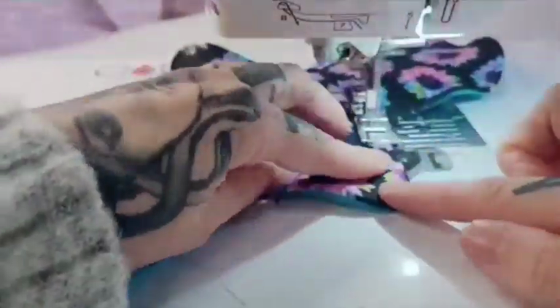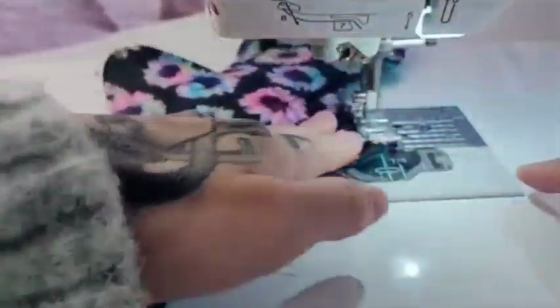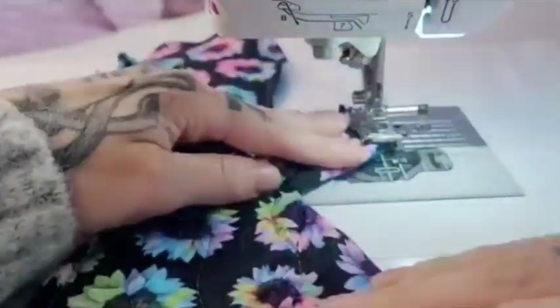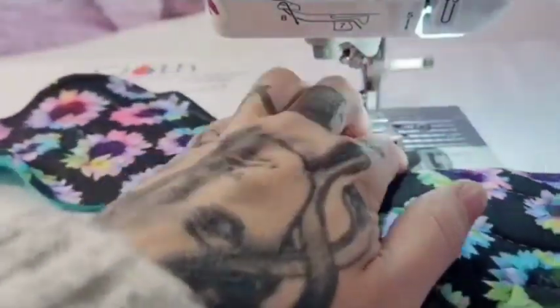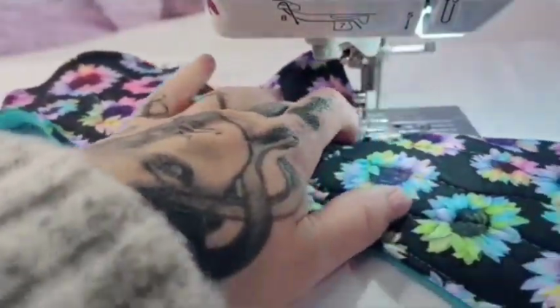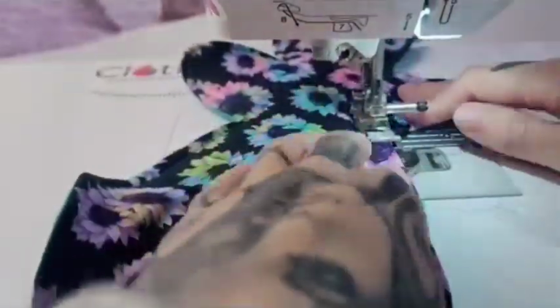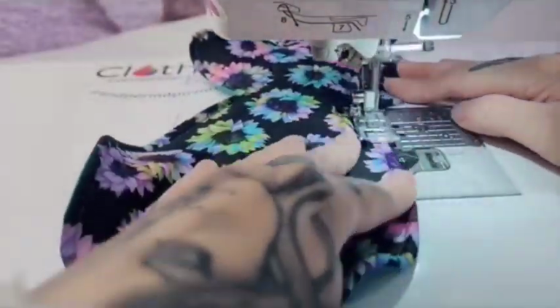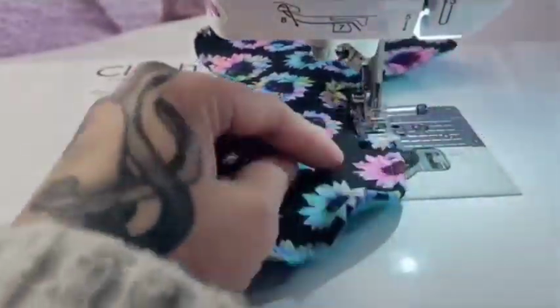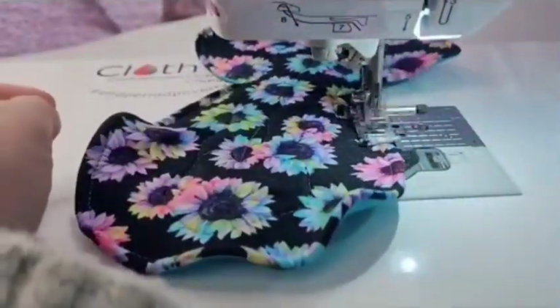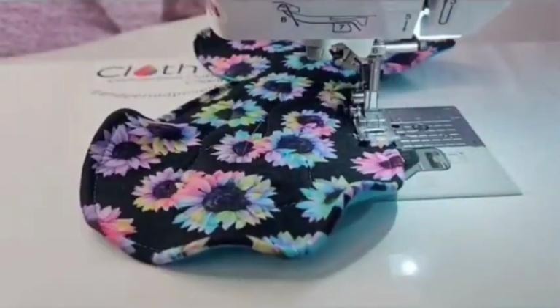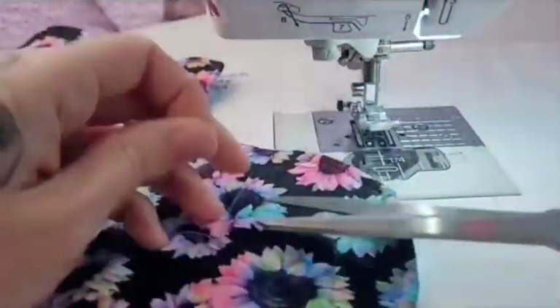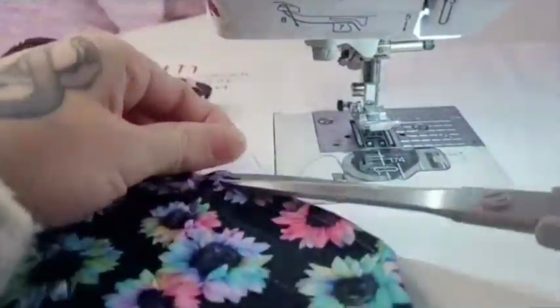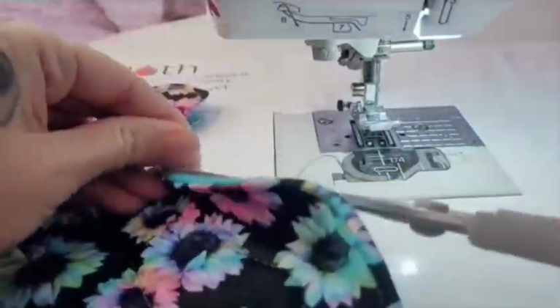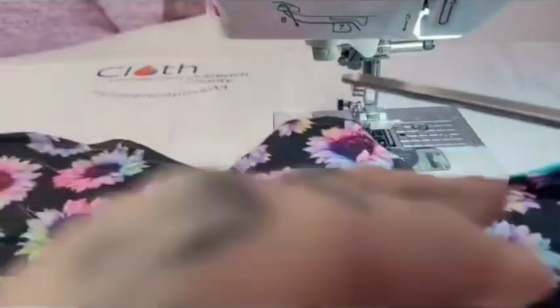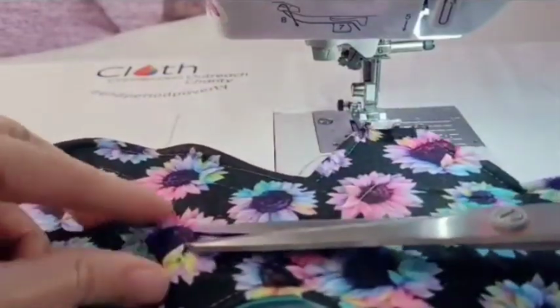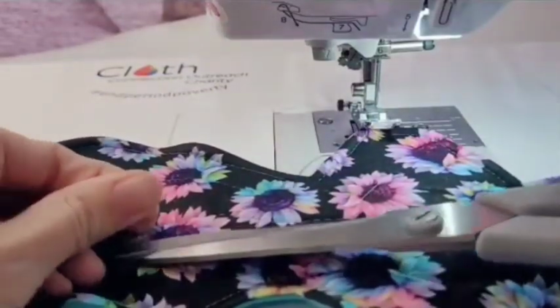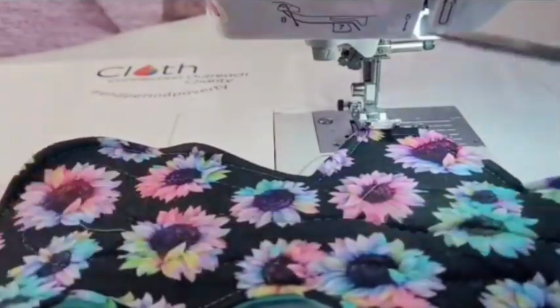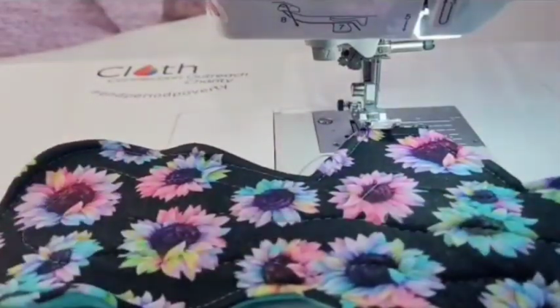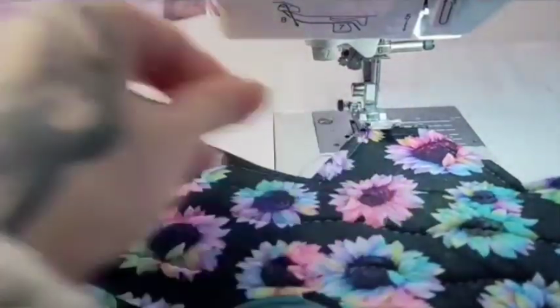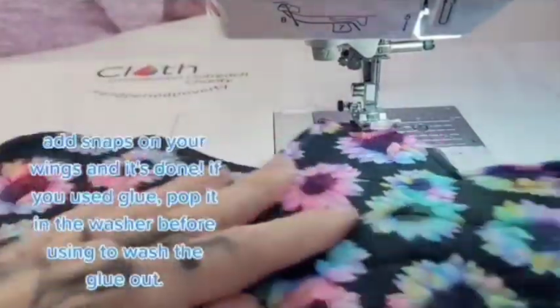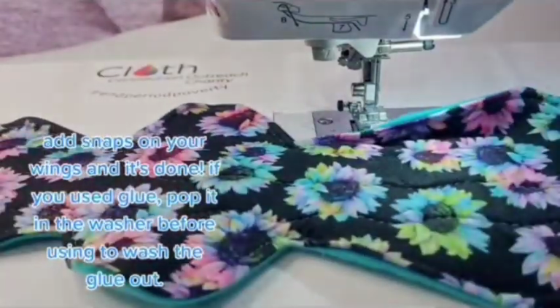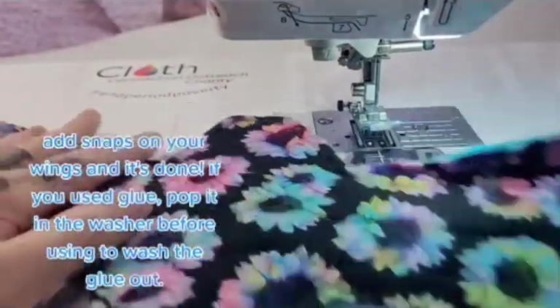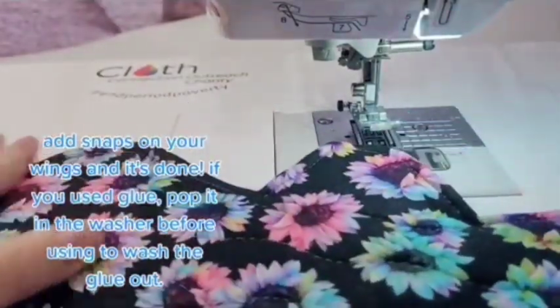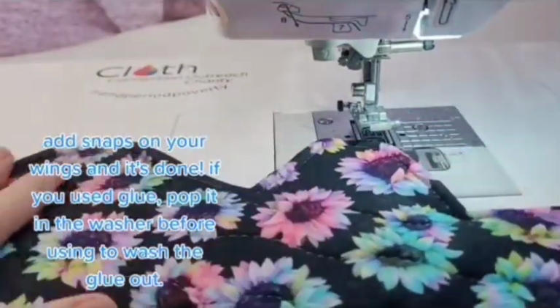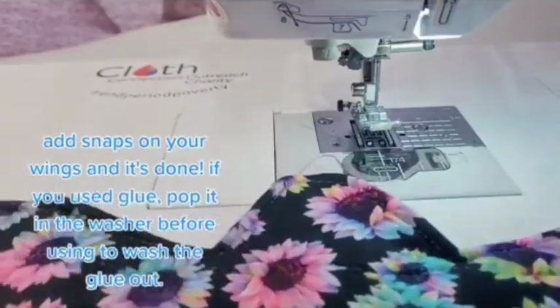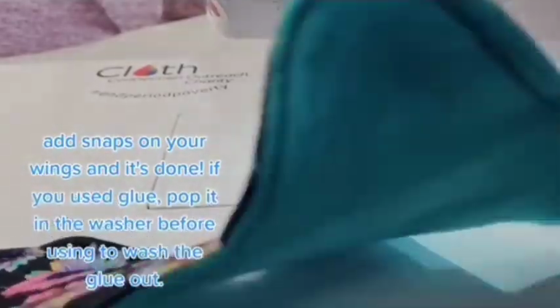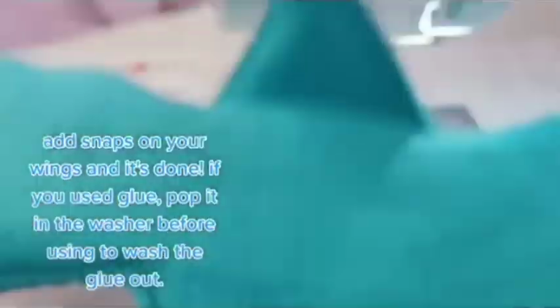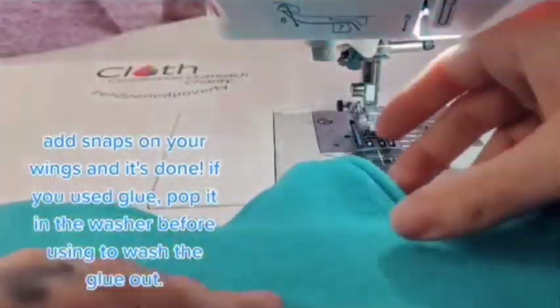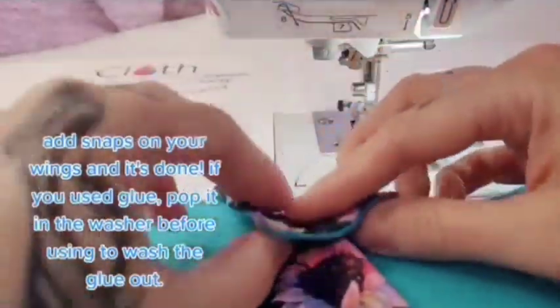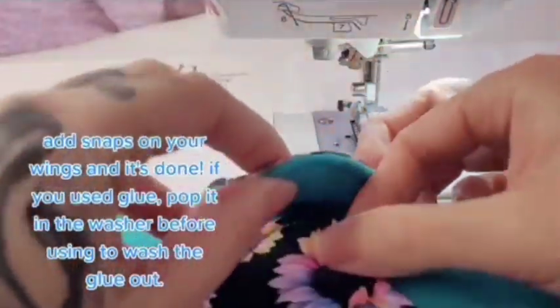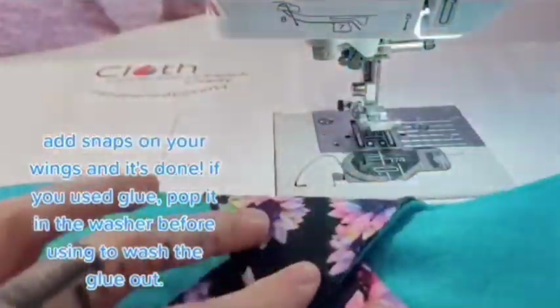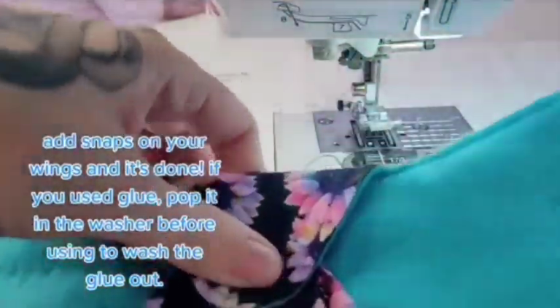Step 9. Add snaps on your wings and it's done. If you used glue, pop it in the washer before using to wash the glue out.